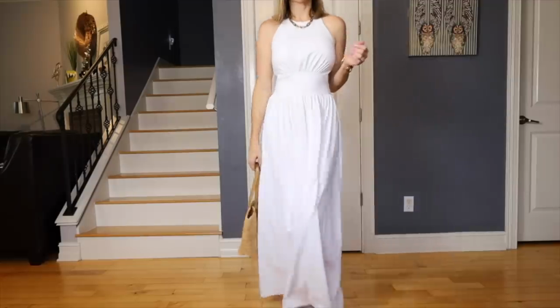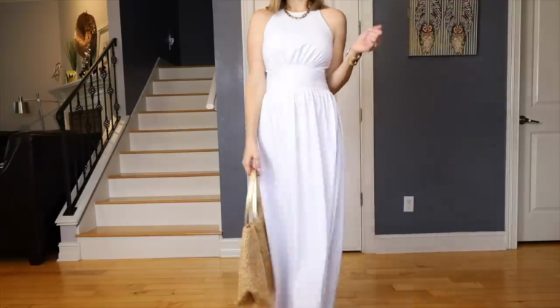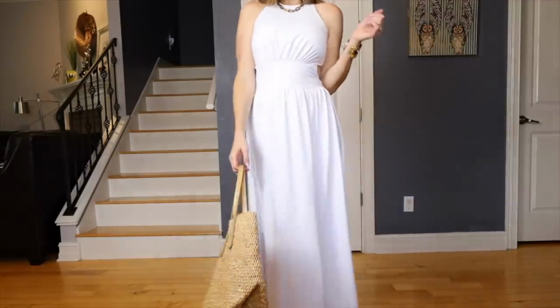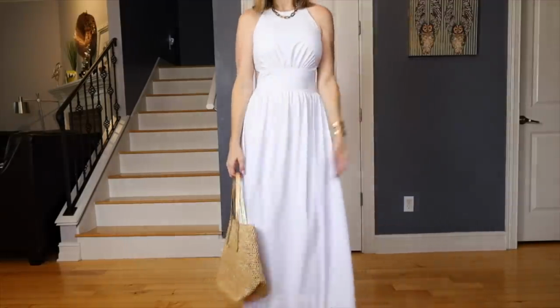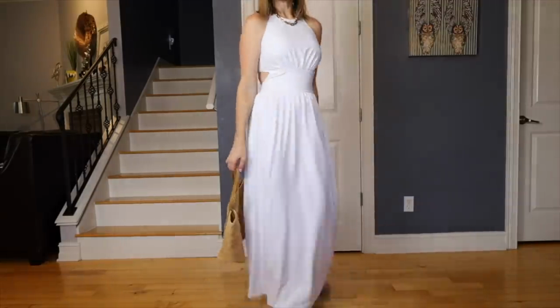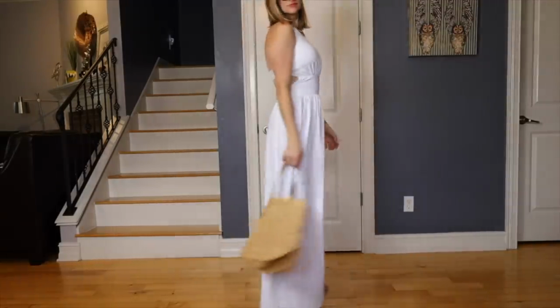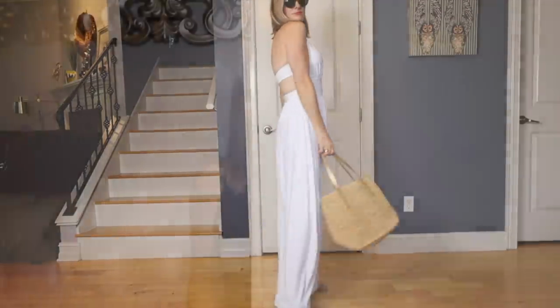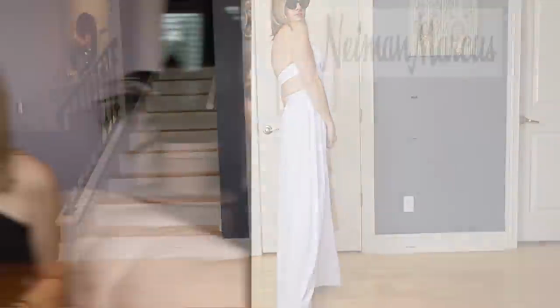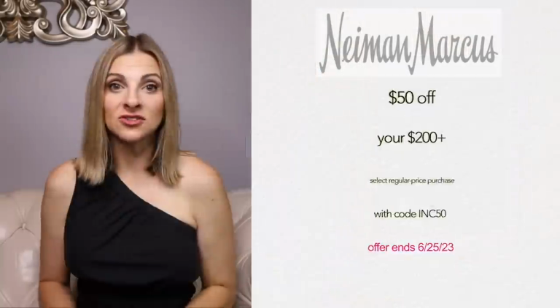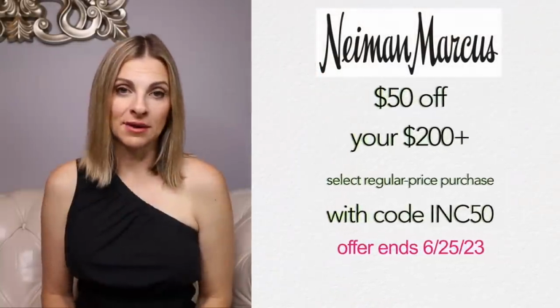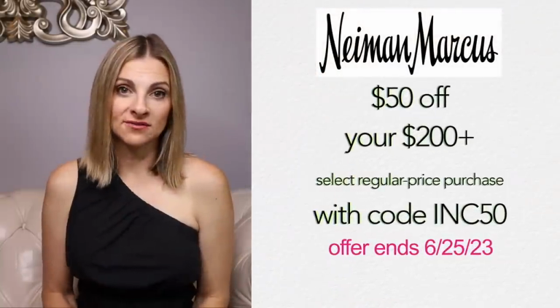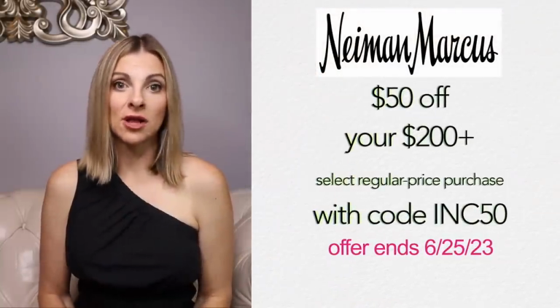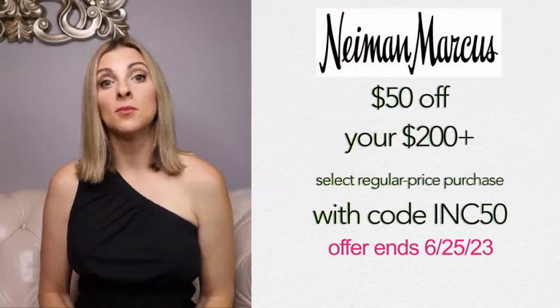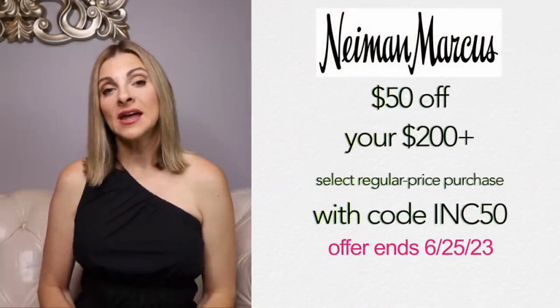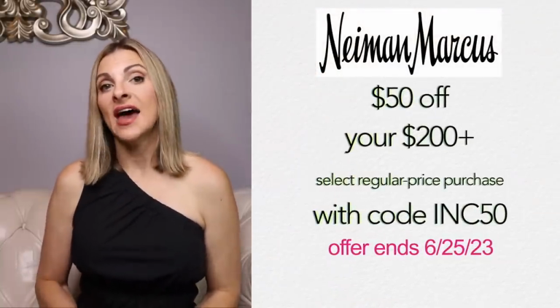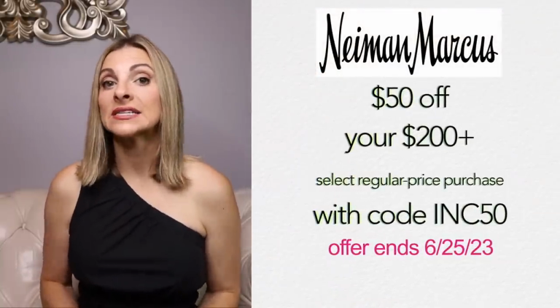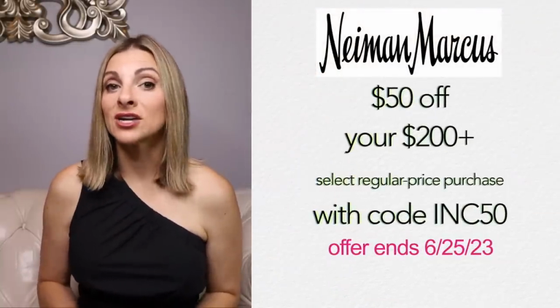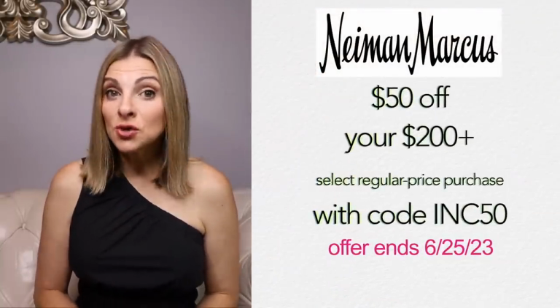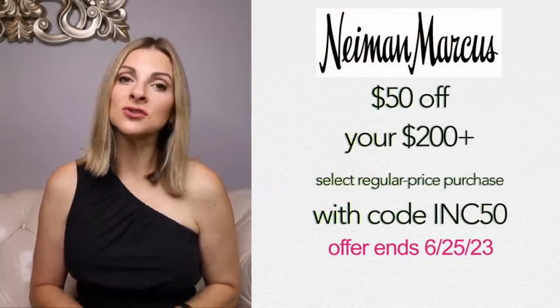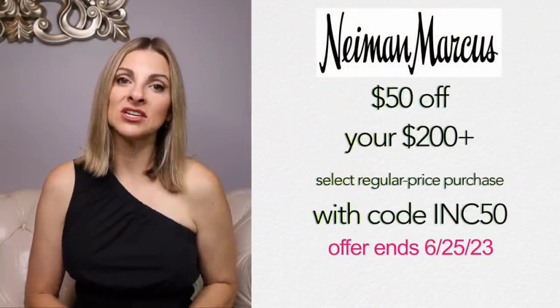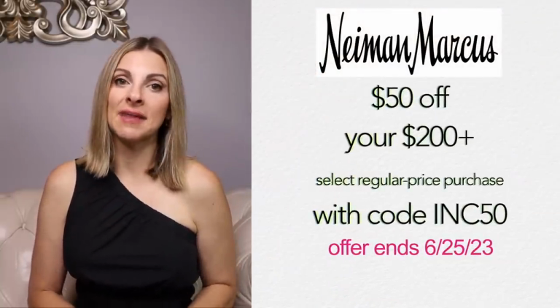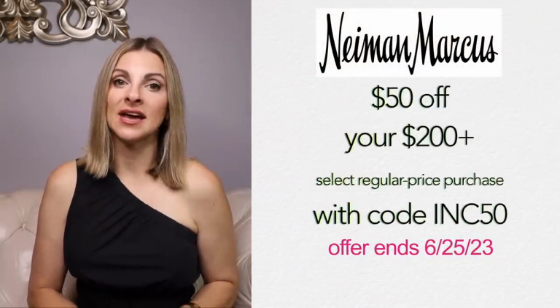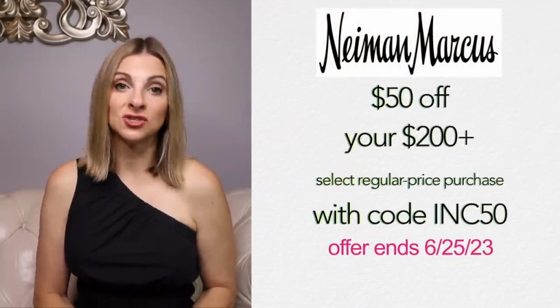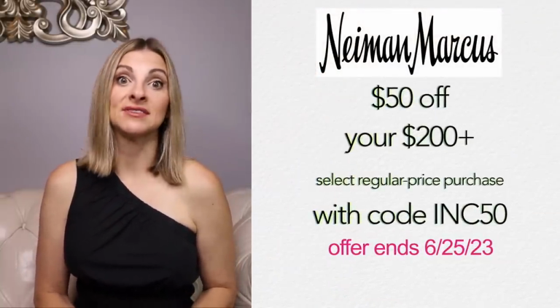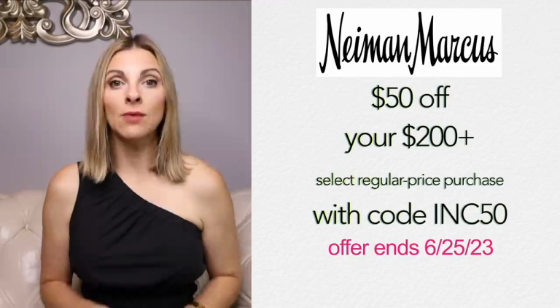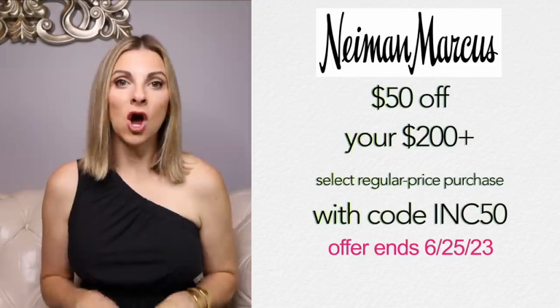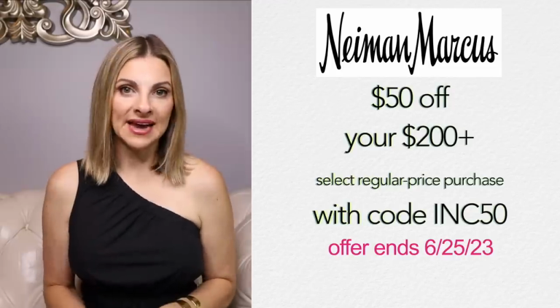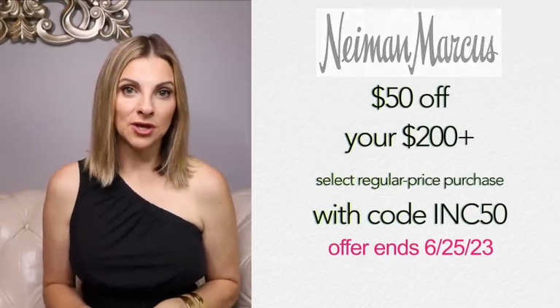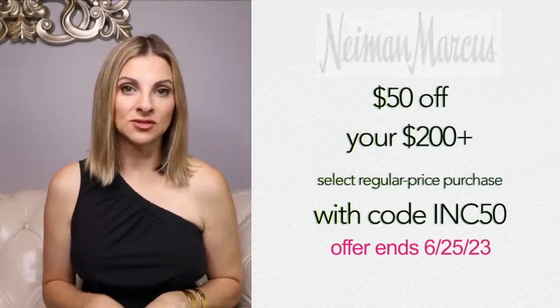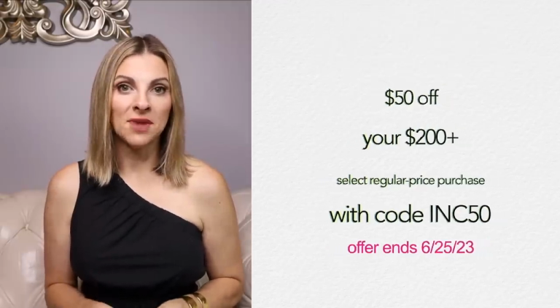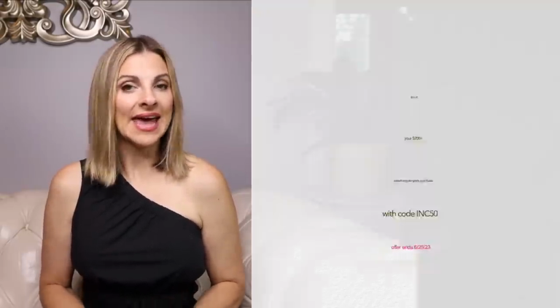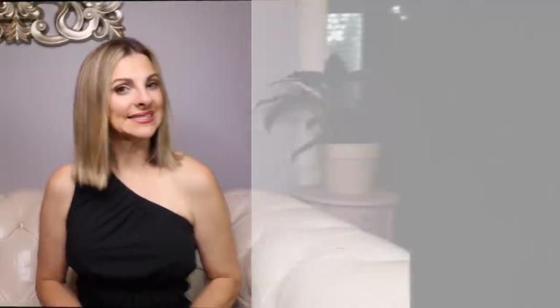Right now Neiman Marcus is running a special where you can get $50 off a purchase of $200 or more. That will expire soon, so check them out as soon as you finish this video. I'll link all of these items below in the description box.